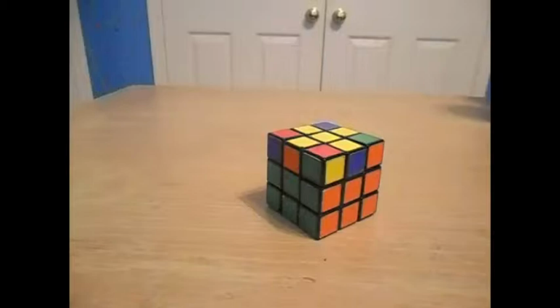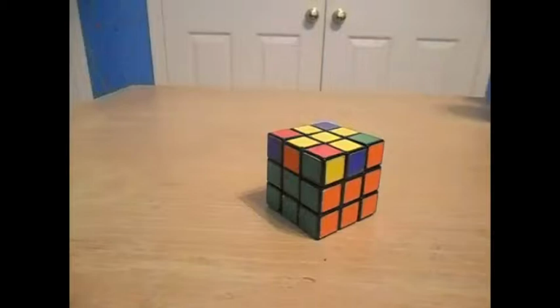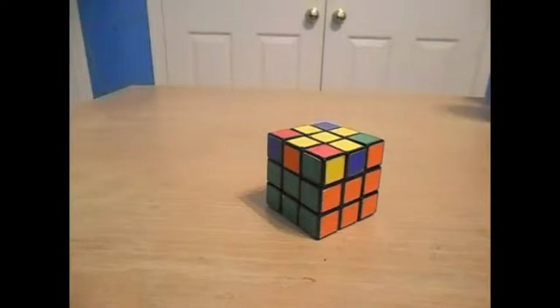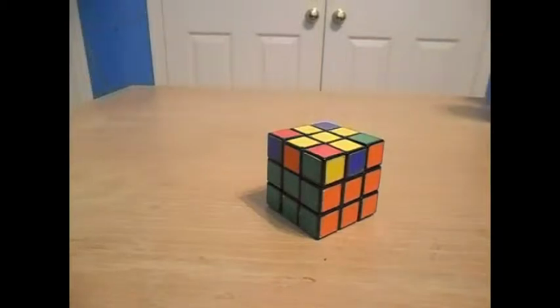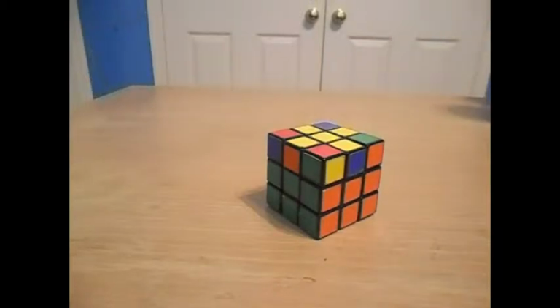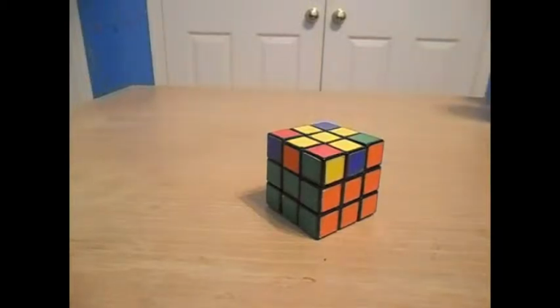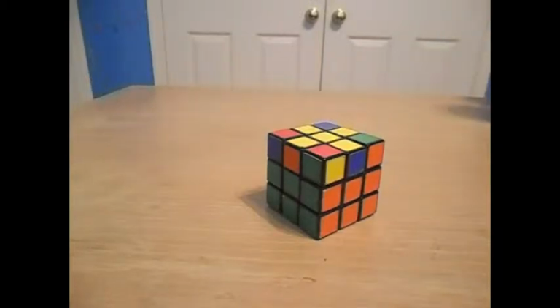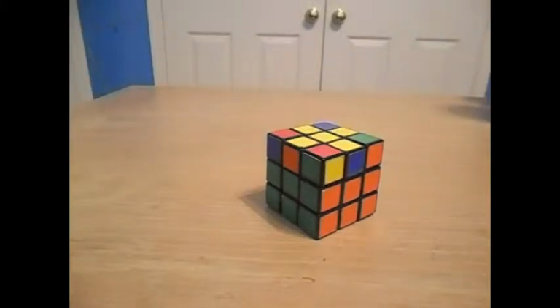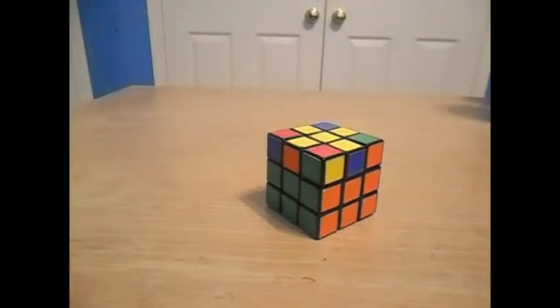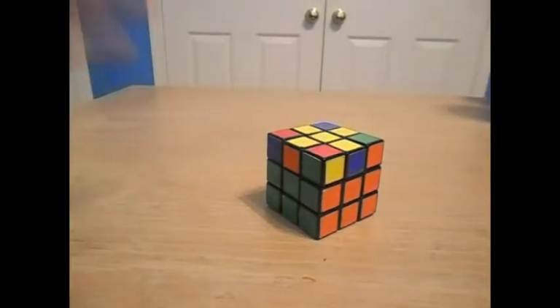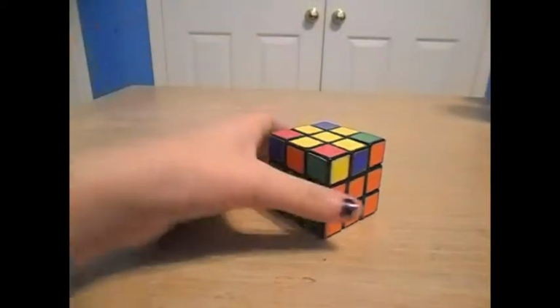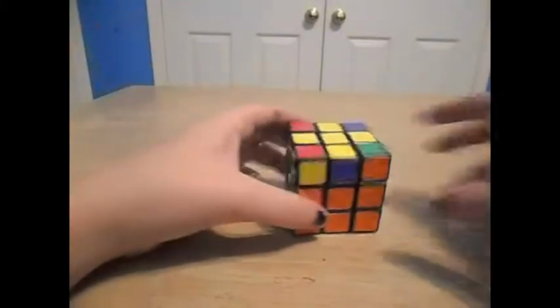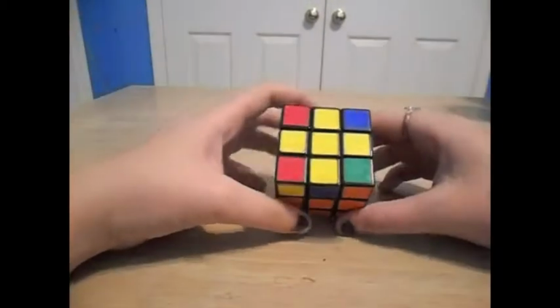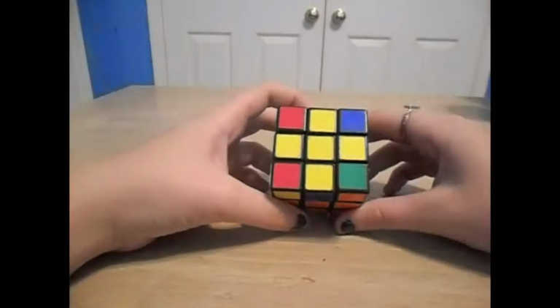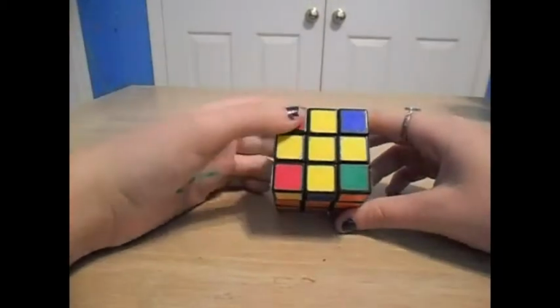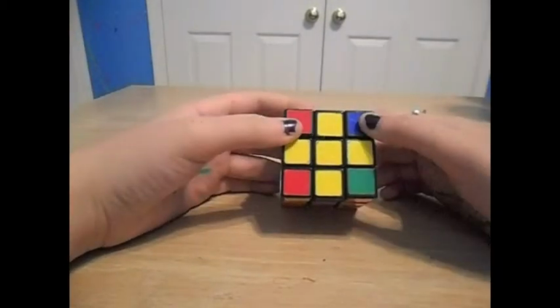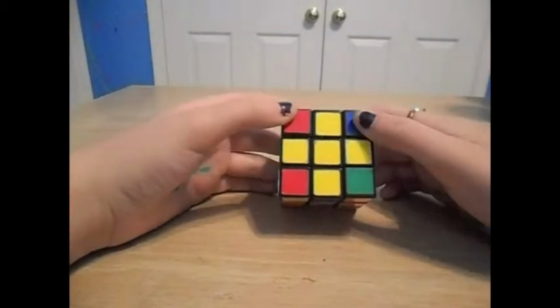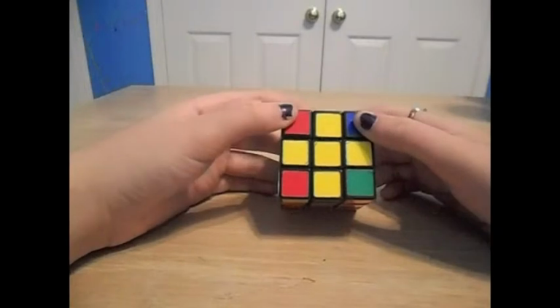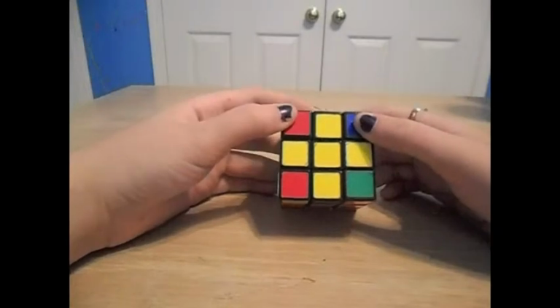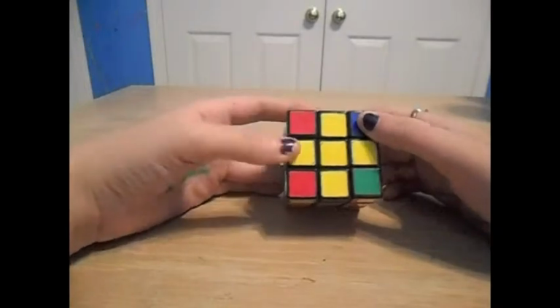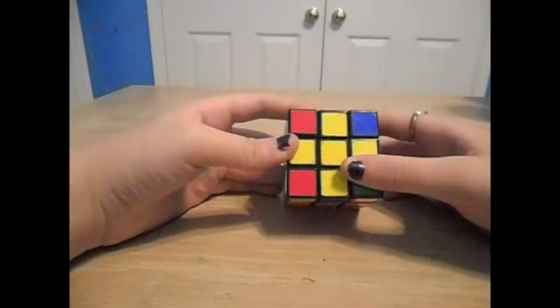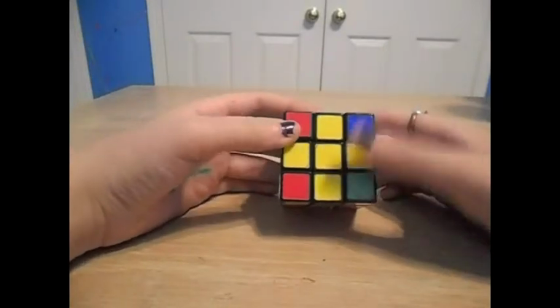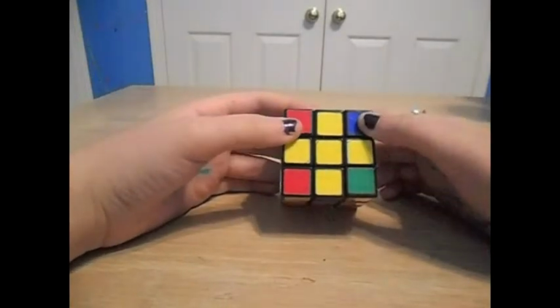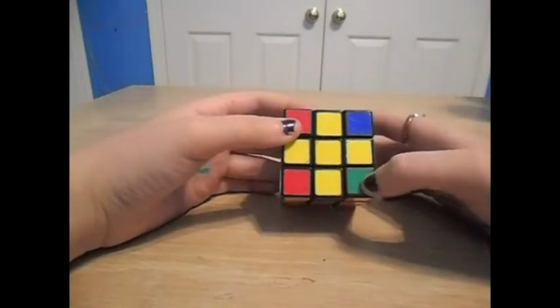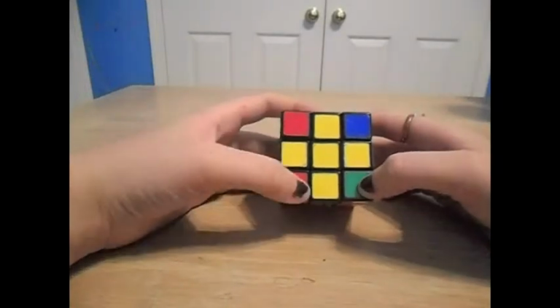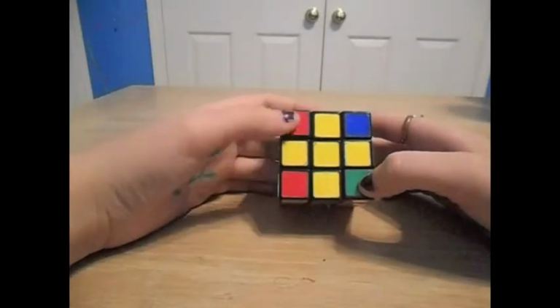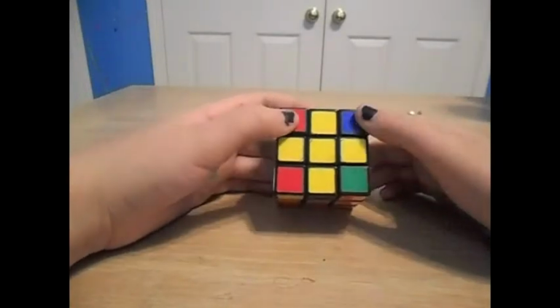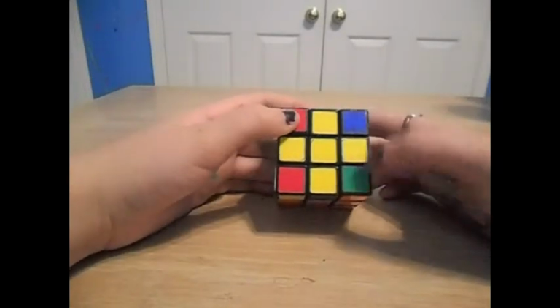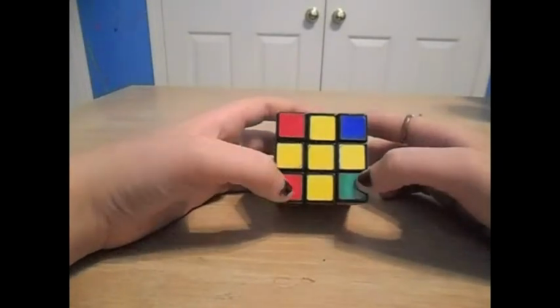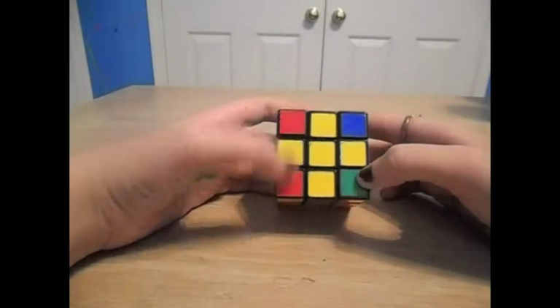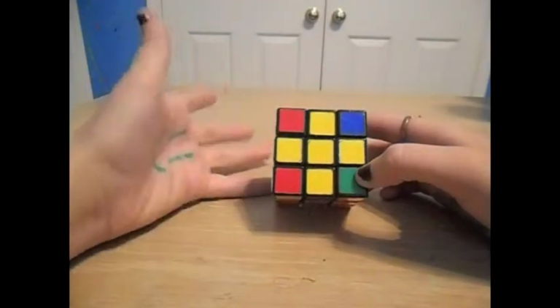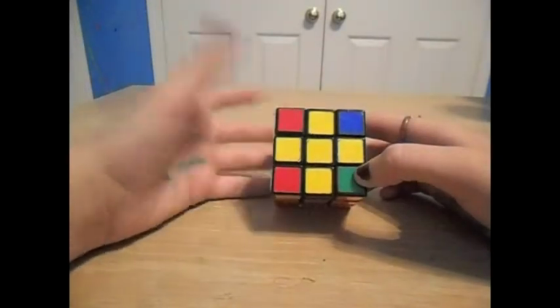Hey guys, this is step 6 on how to solve a Rubik's Cube. Right now we have a yellow cross. And if you have yellow pieces on any of the edges, then that's okay.